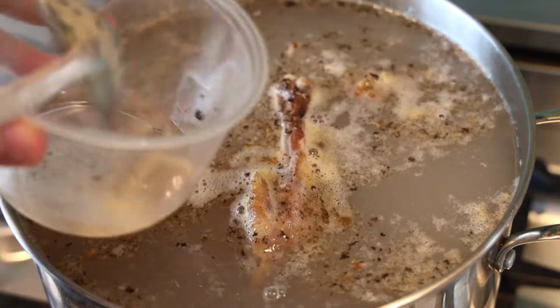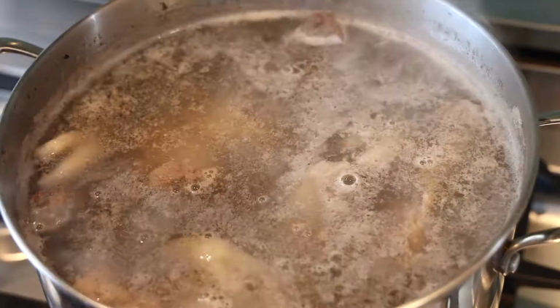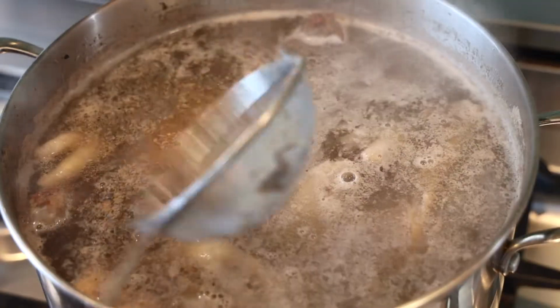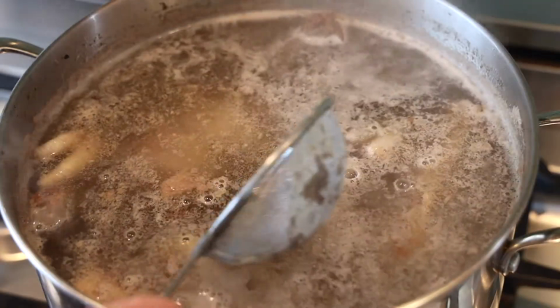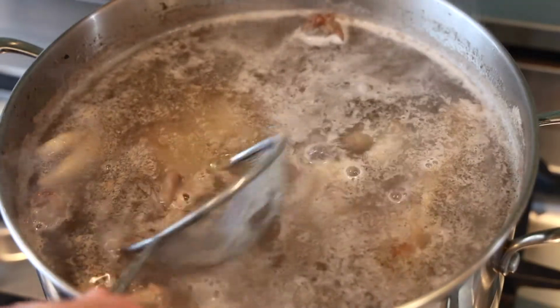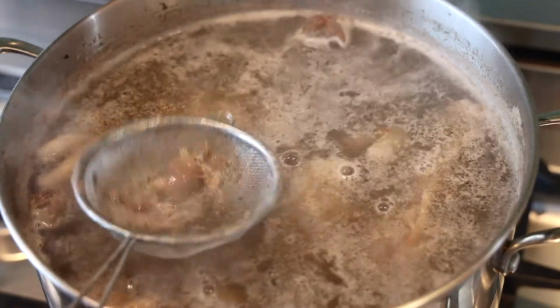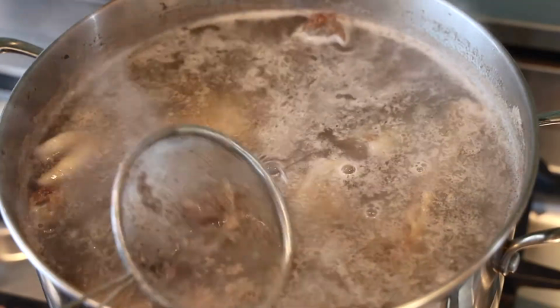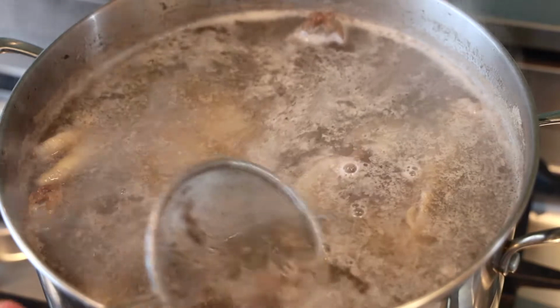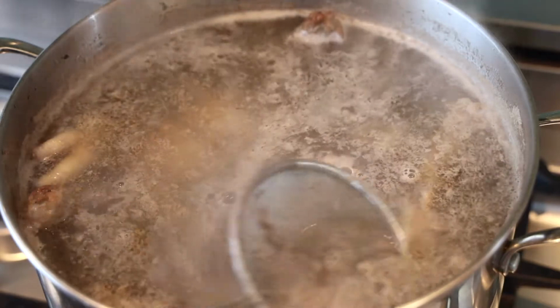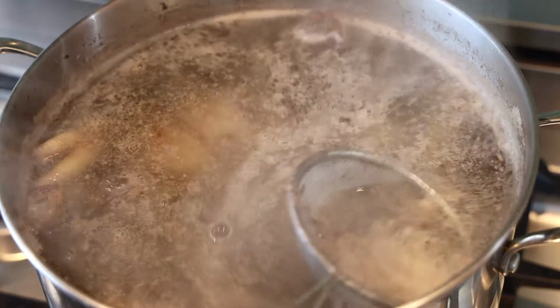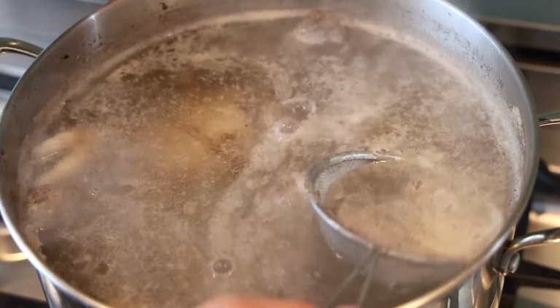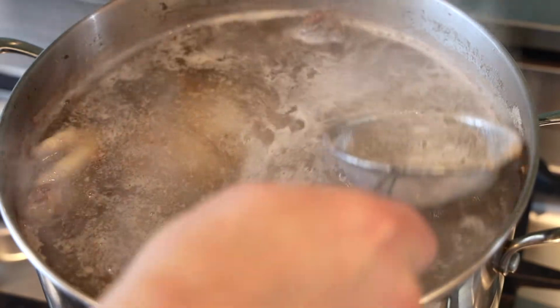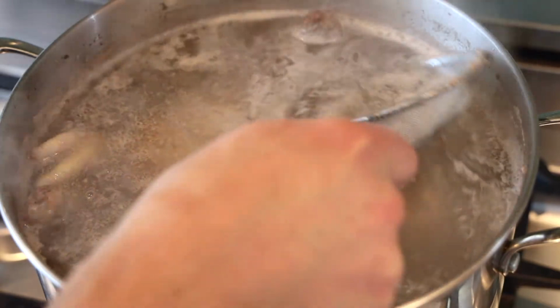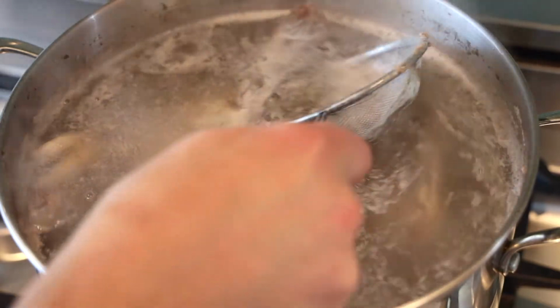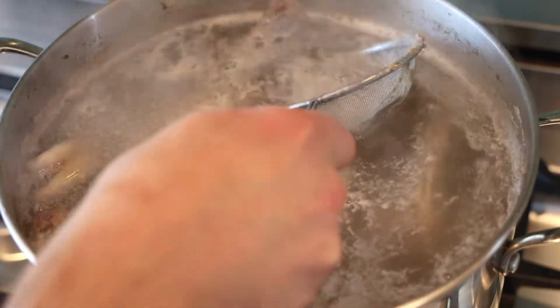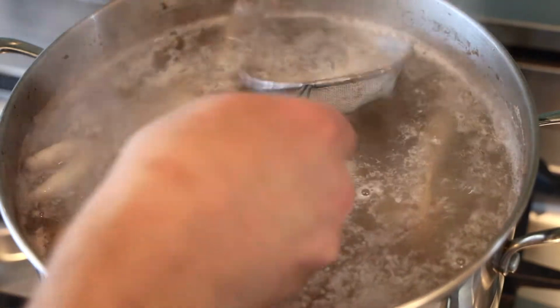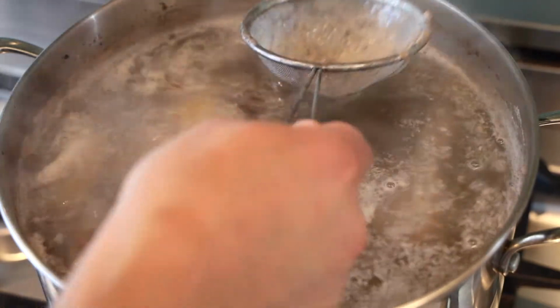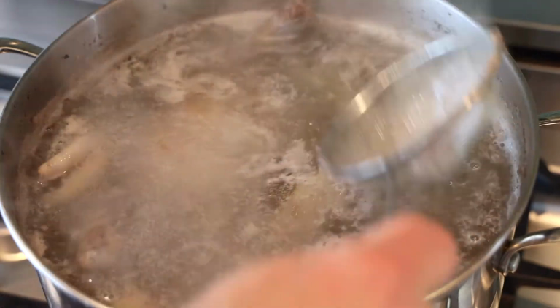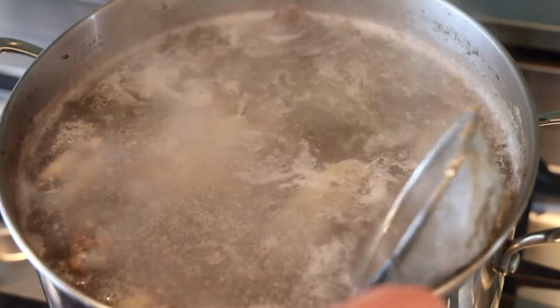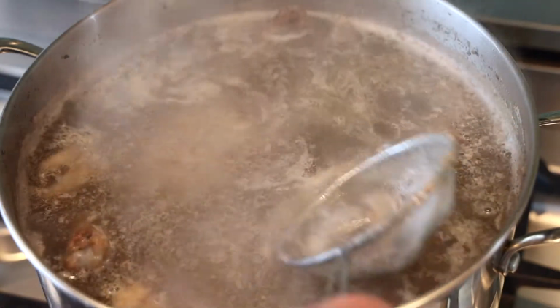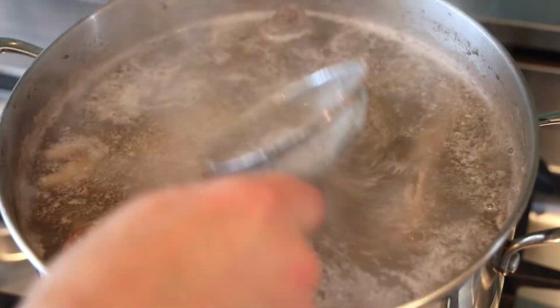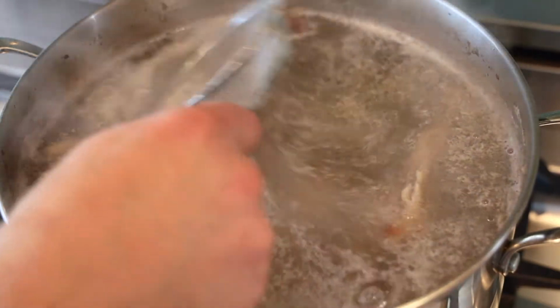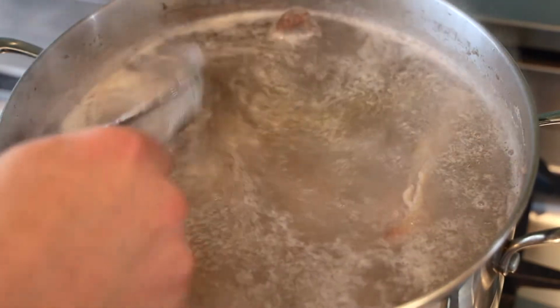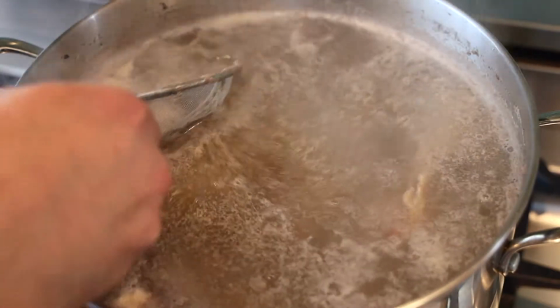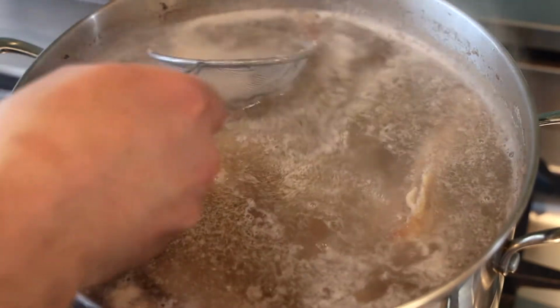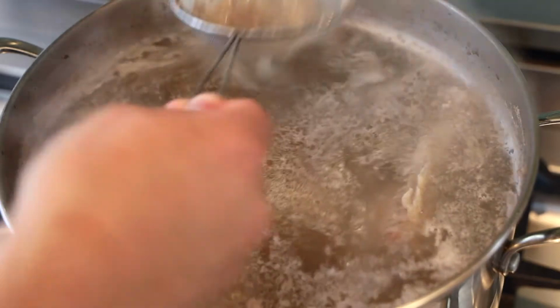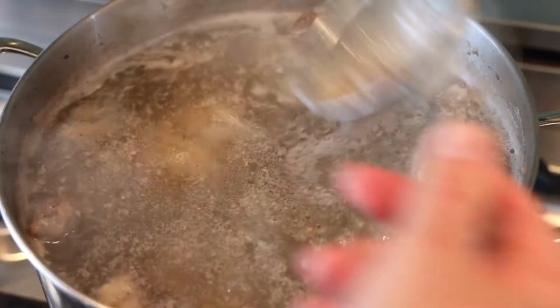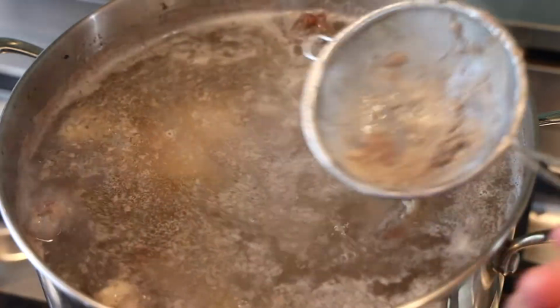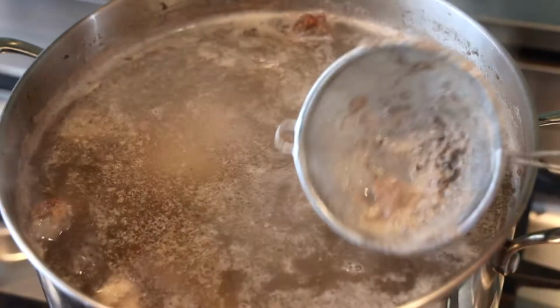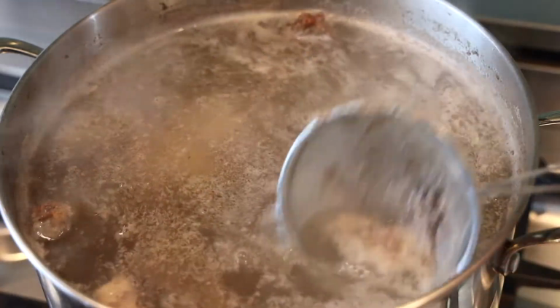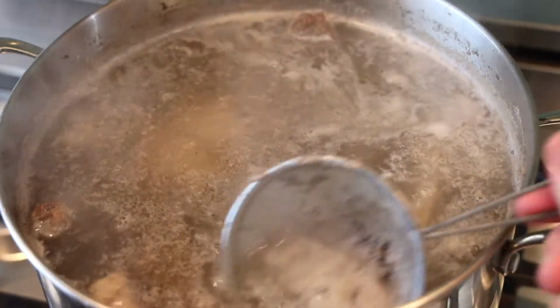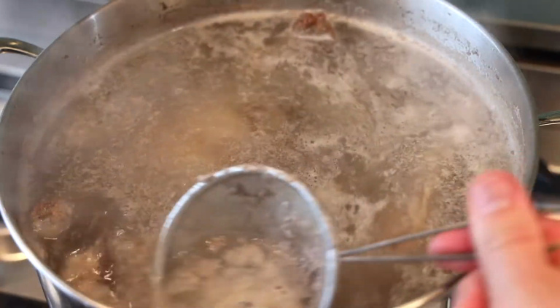For the first hour you're really going to need to skim like crazy — just go crazy and skim. And then after the first hour, bring it down to a simmer. Simmer it for about six hours.